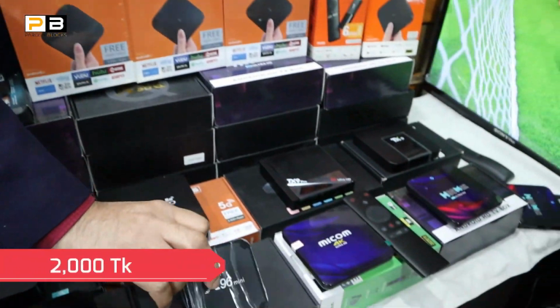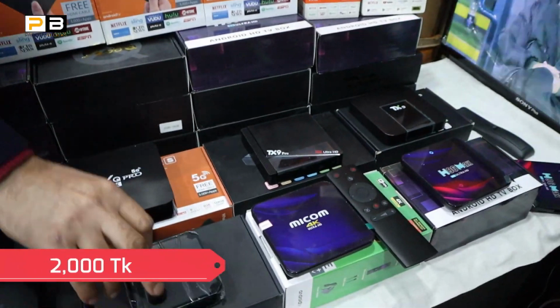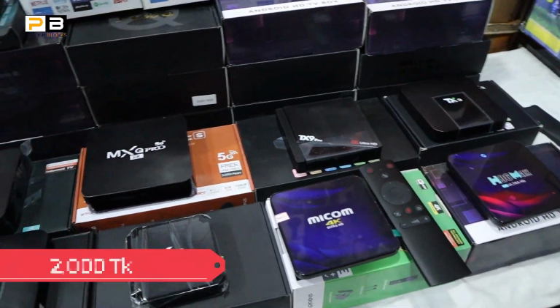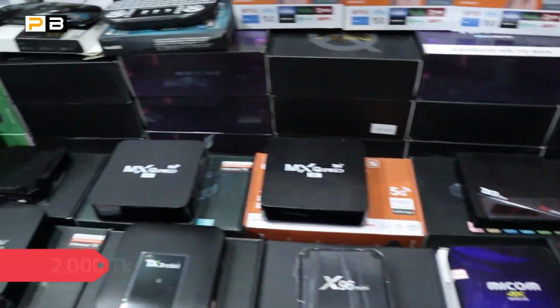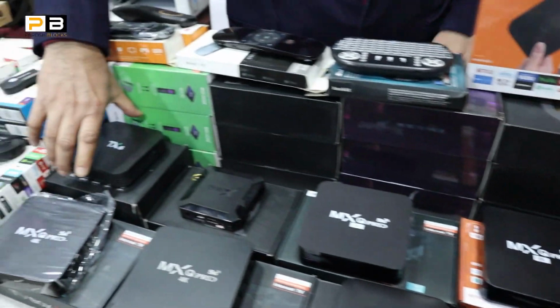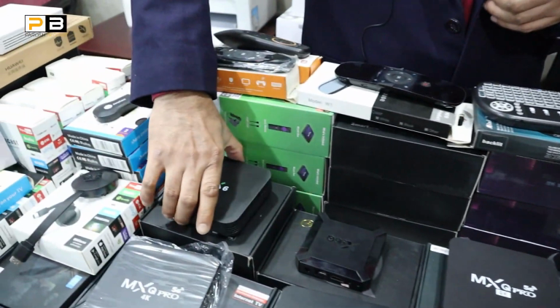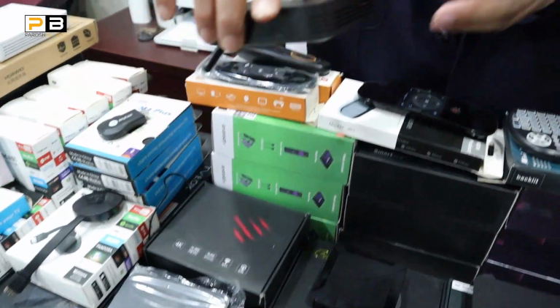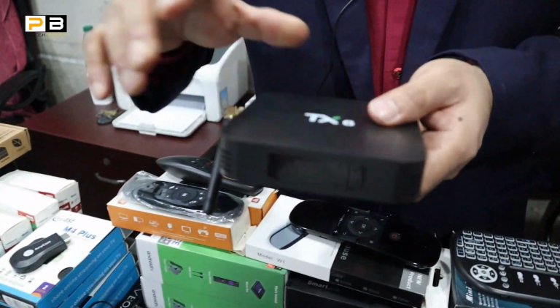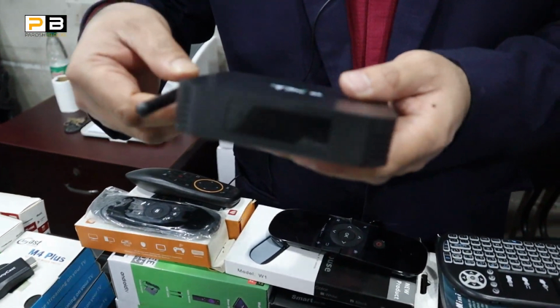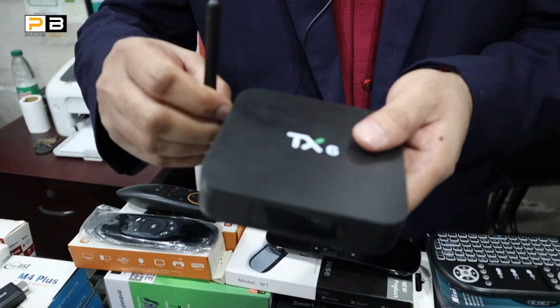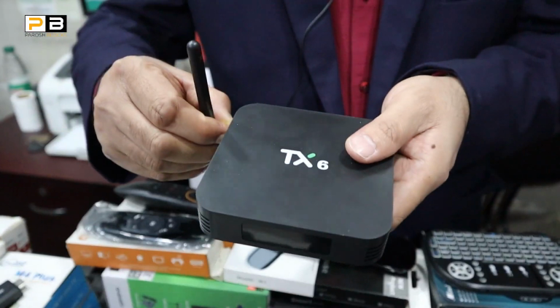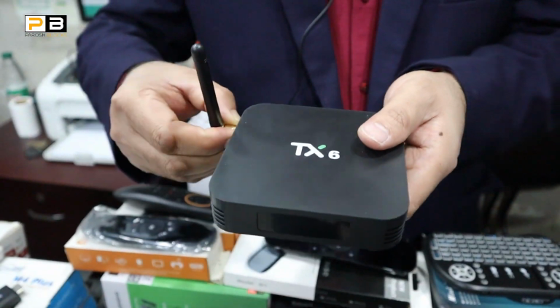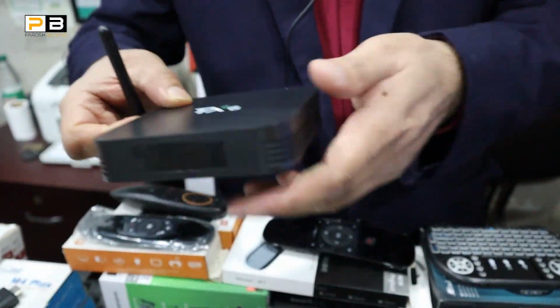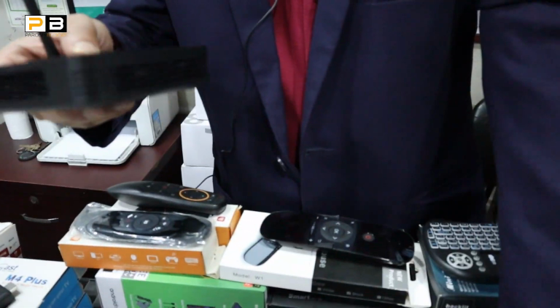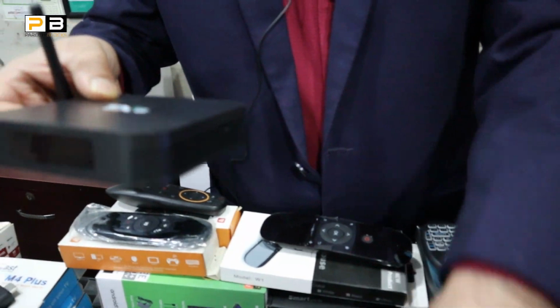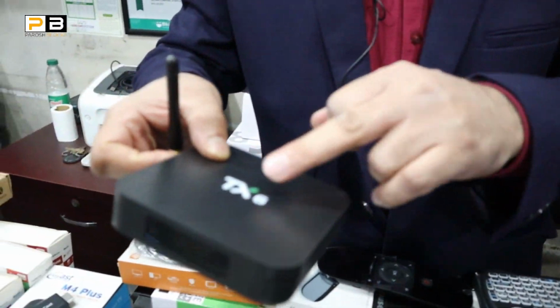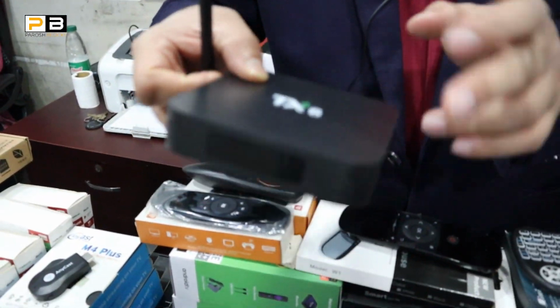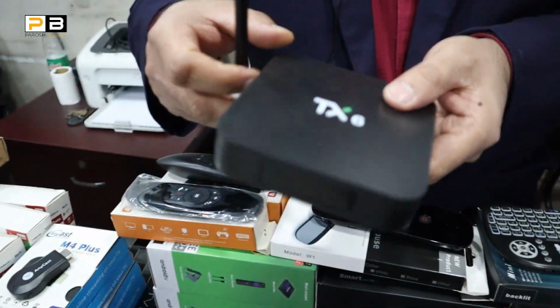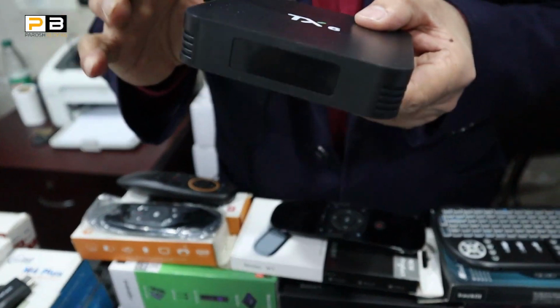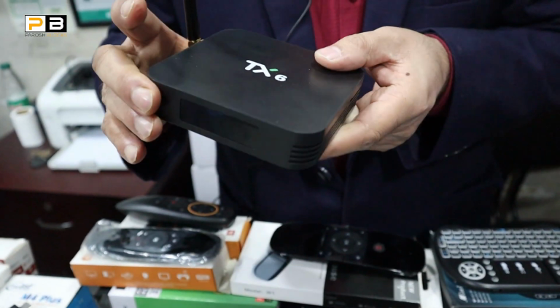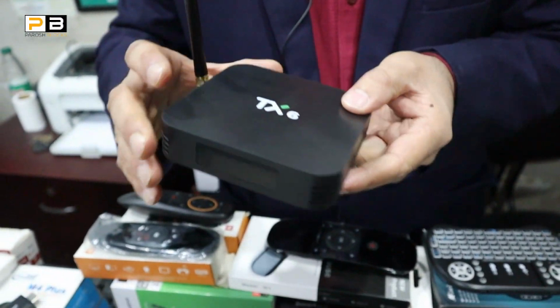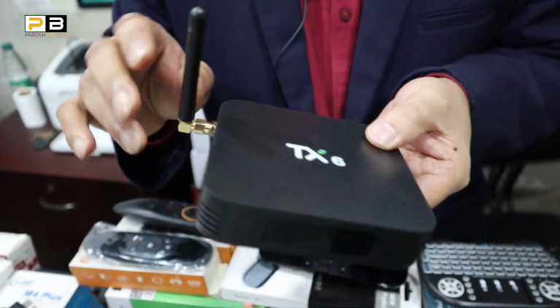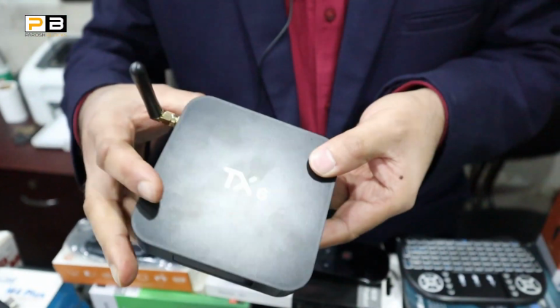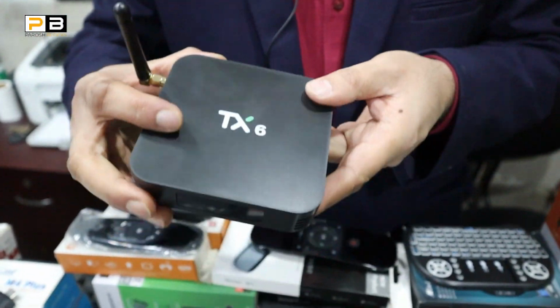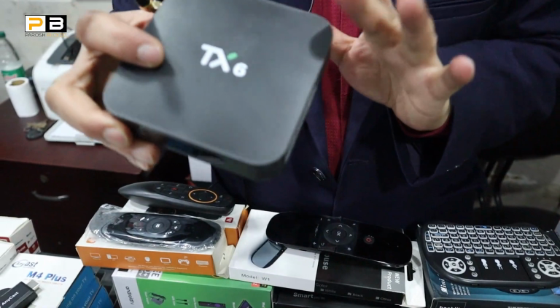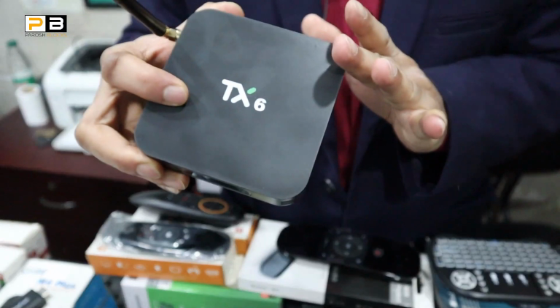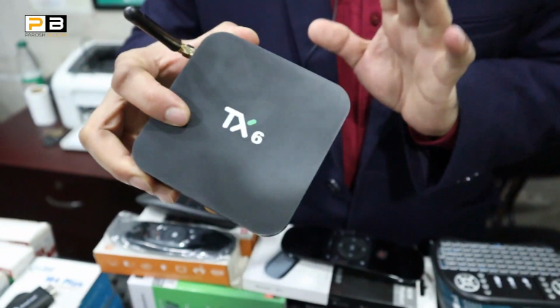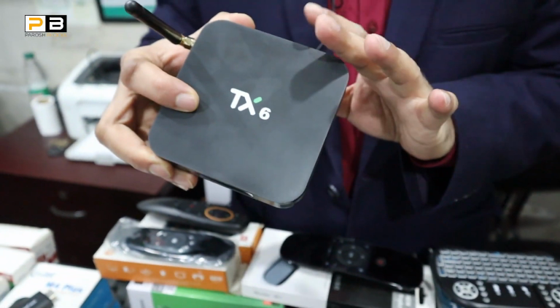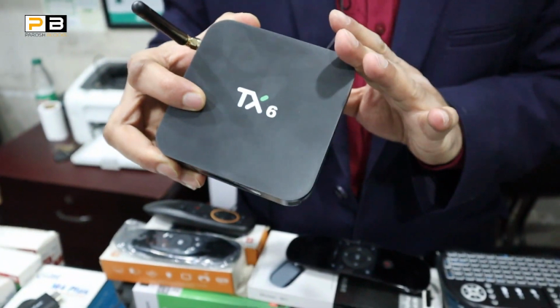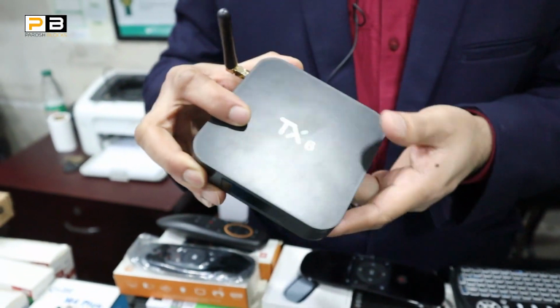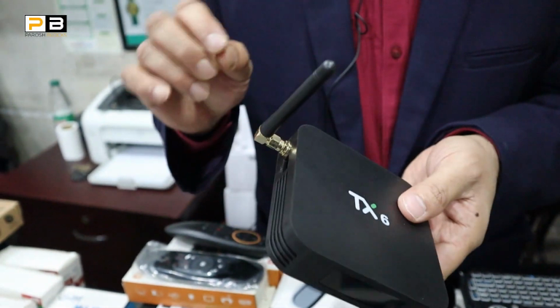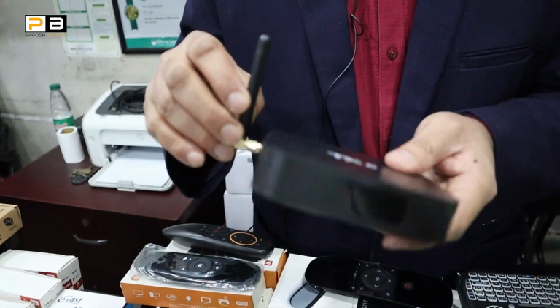The second one is the TX6. The TX3 series is very popular. It is also 4GB RAM and 8GB ROM. It also has network connectivity.